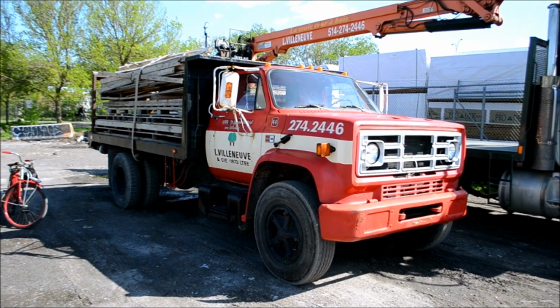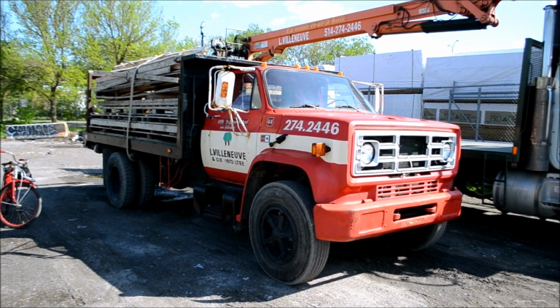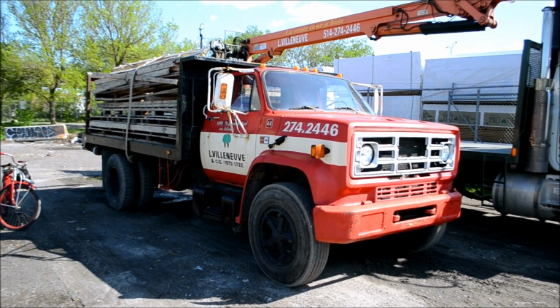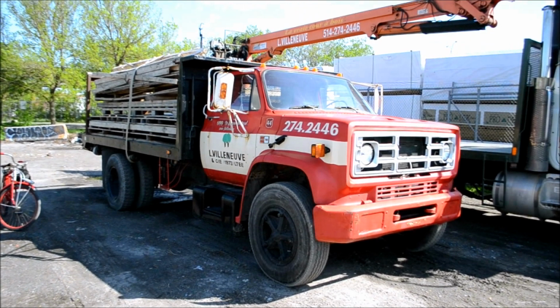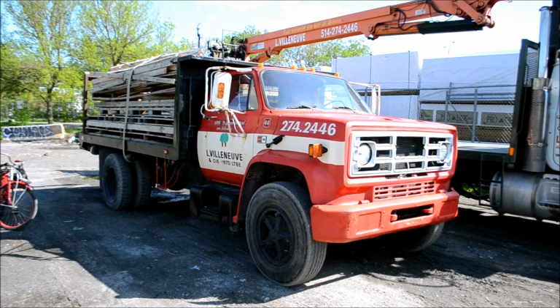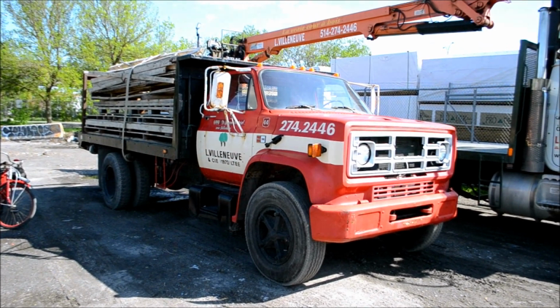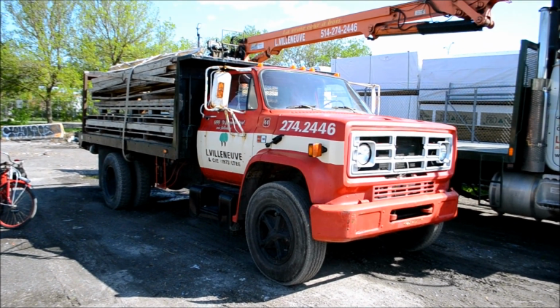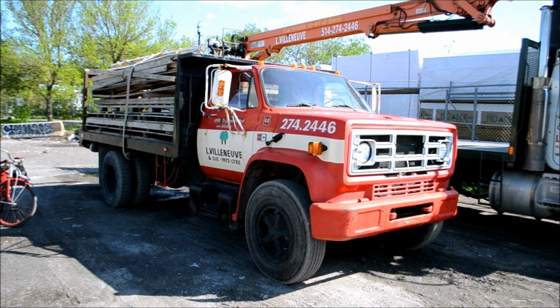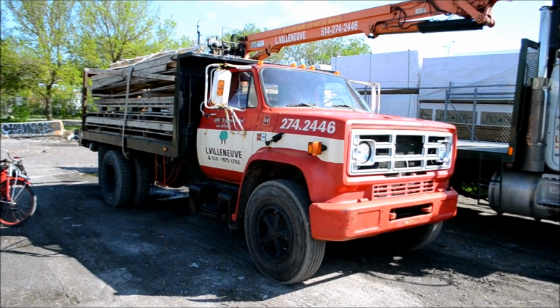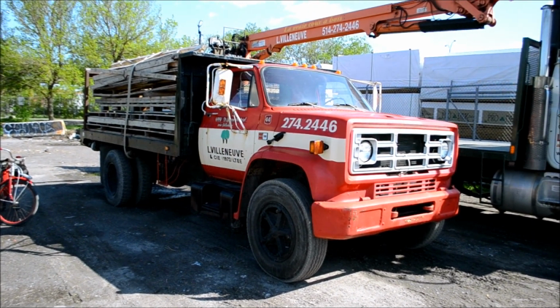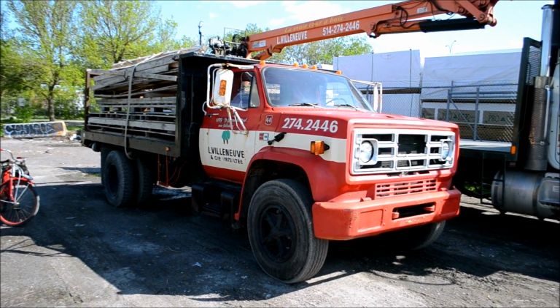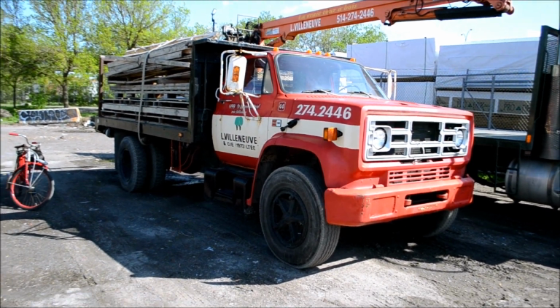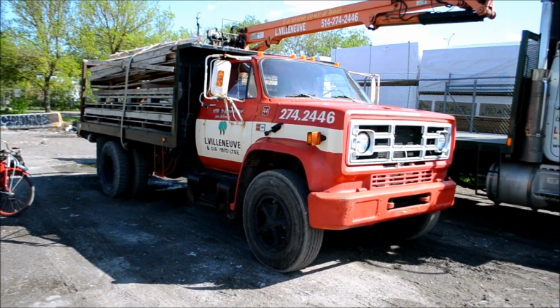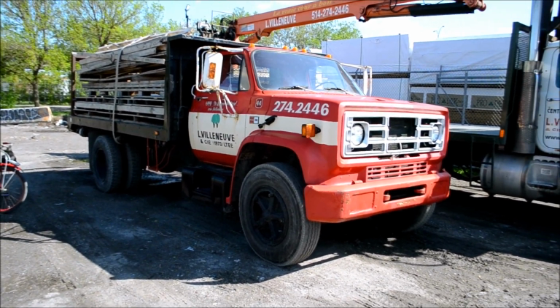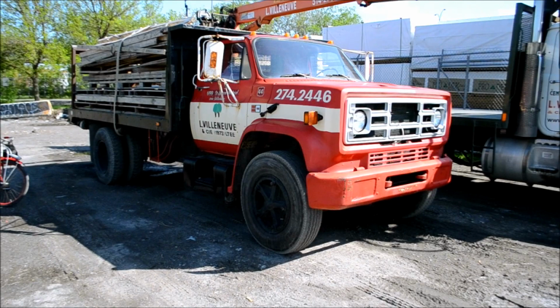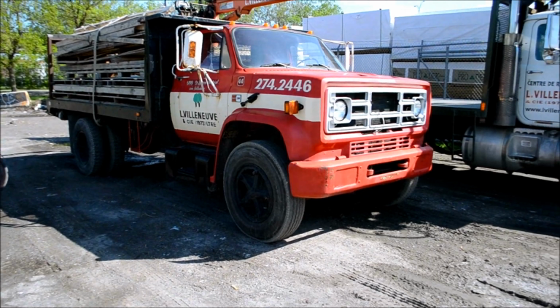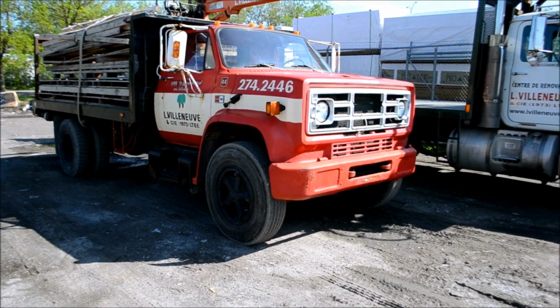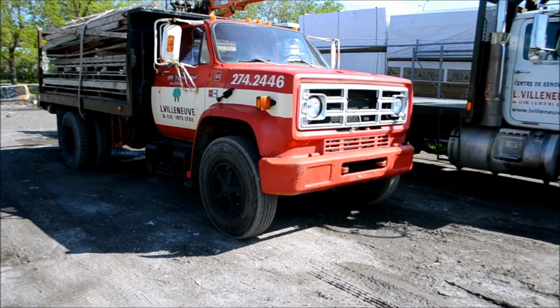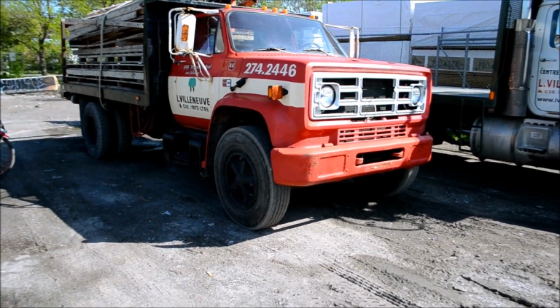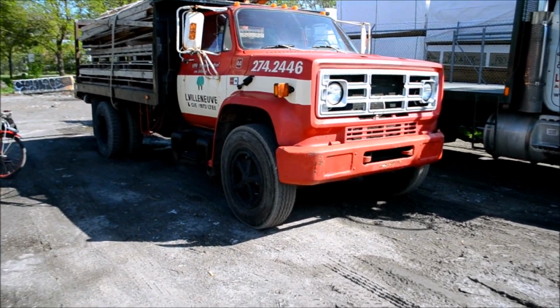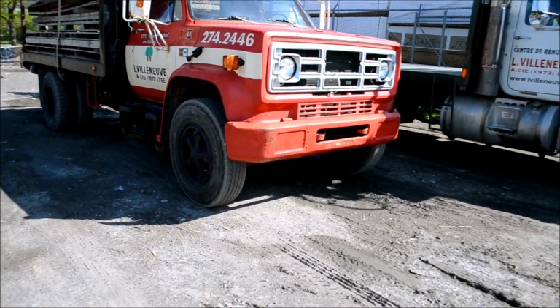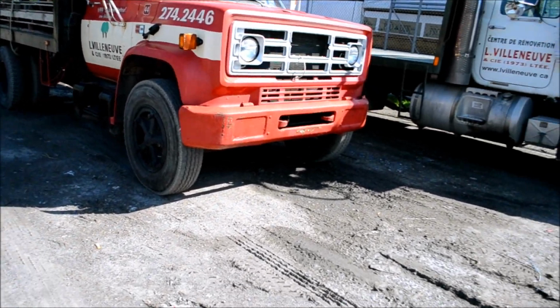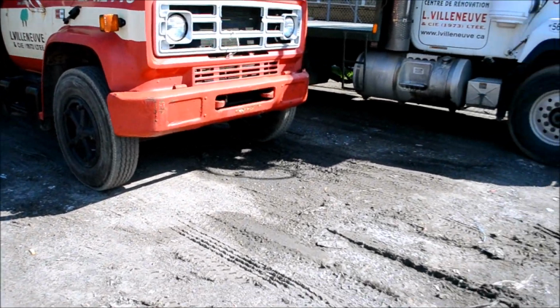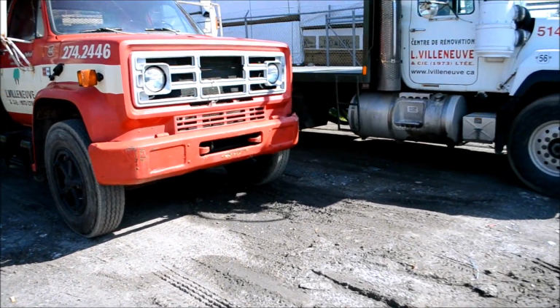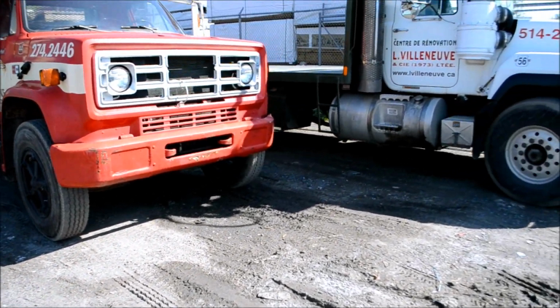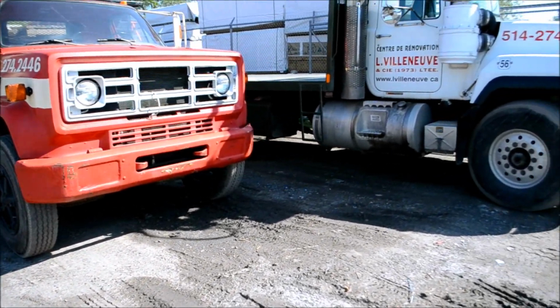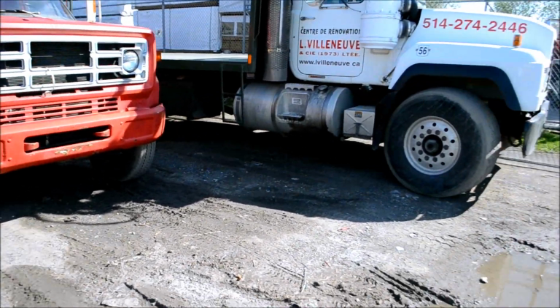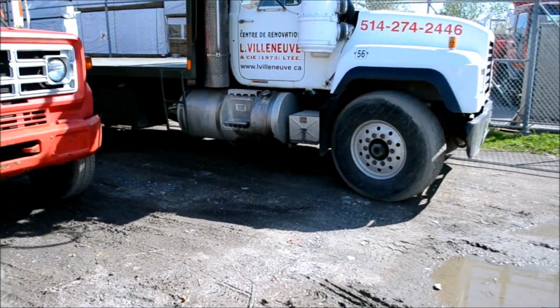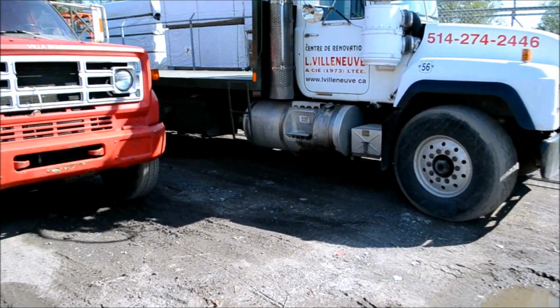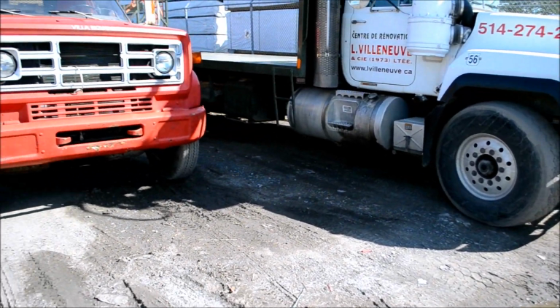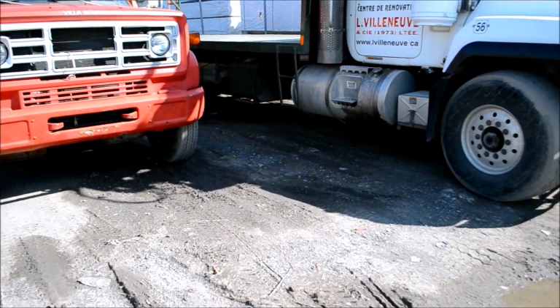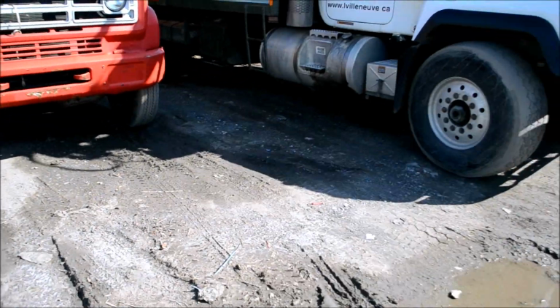Yeah, this is a nice old, classic GMC truck — the C7000. Or, of course, the Chevrolet equivalent, which is the C70.